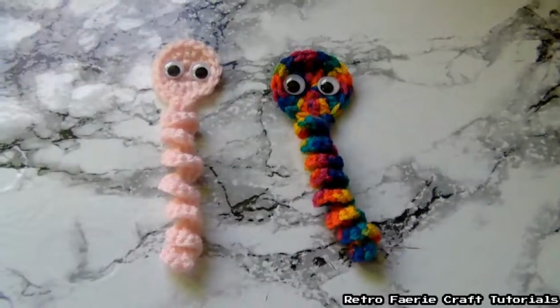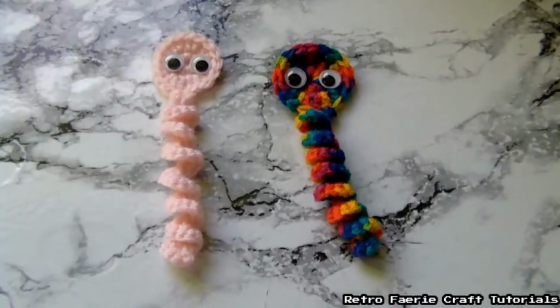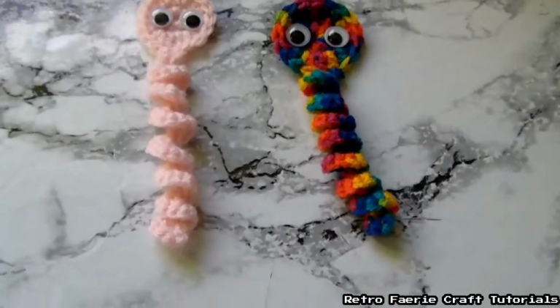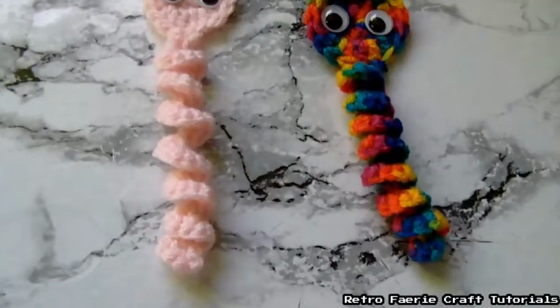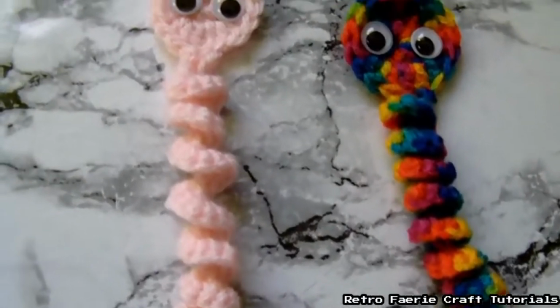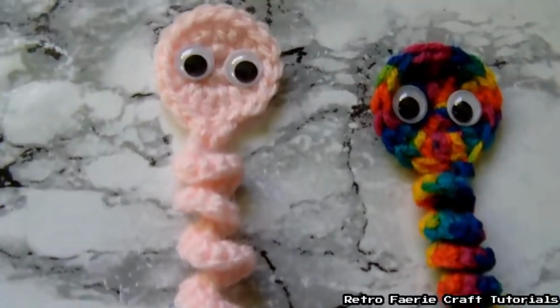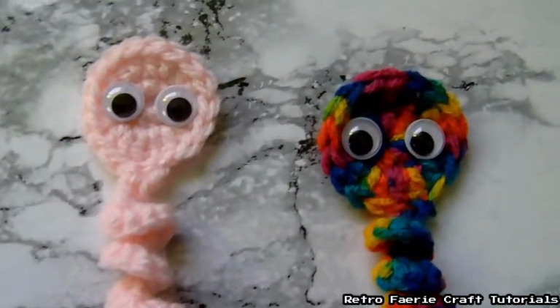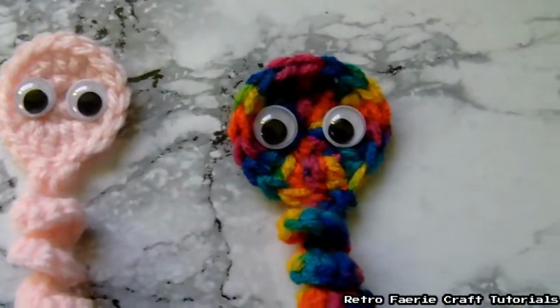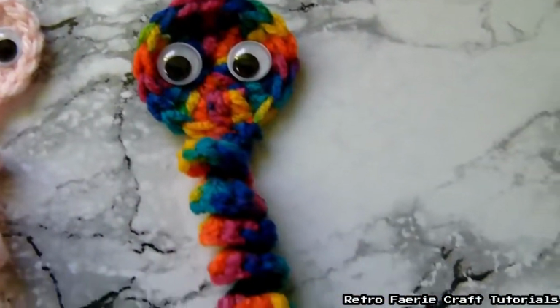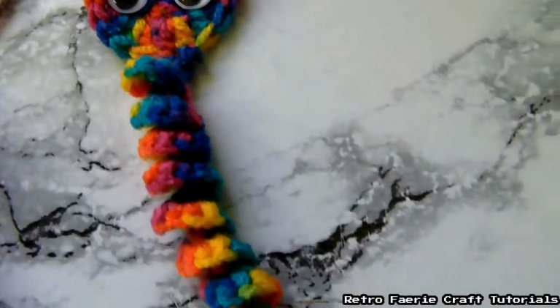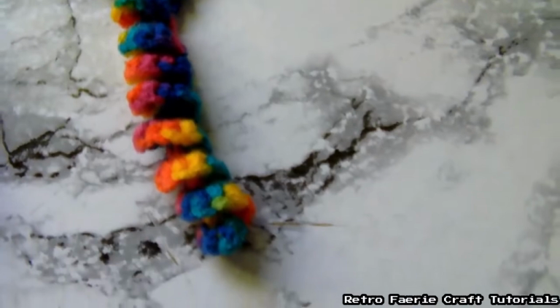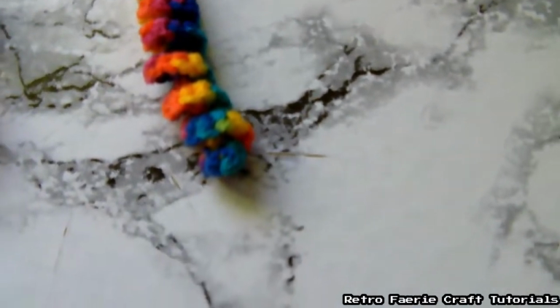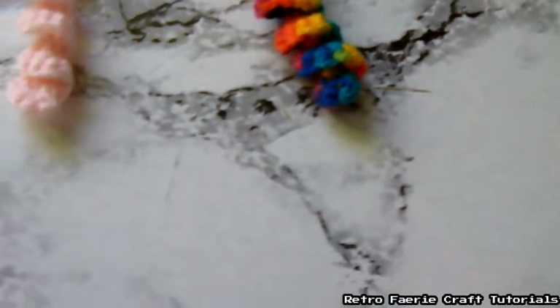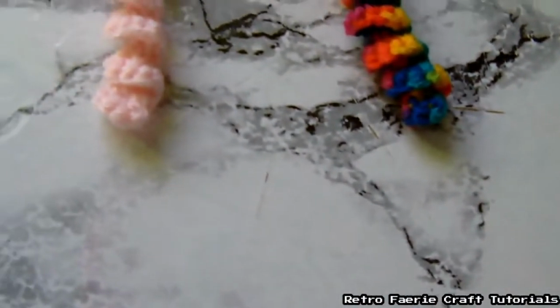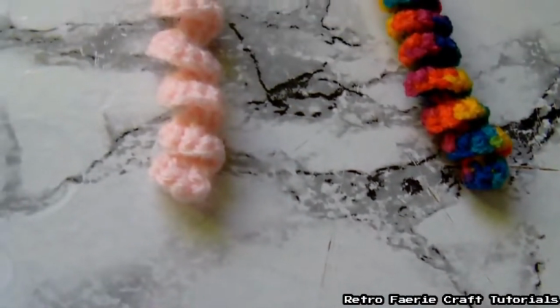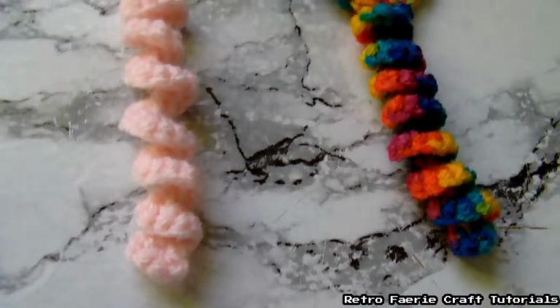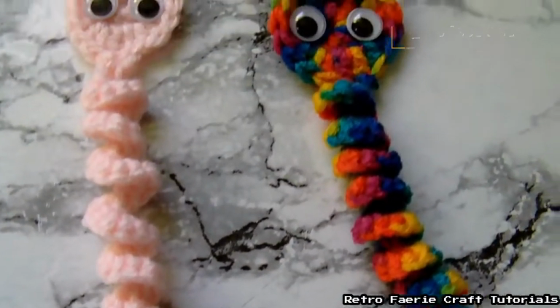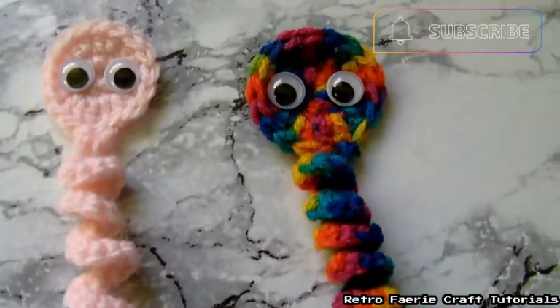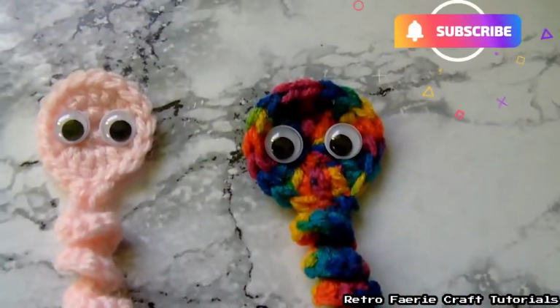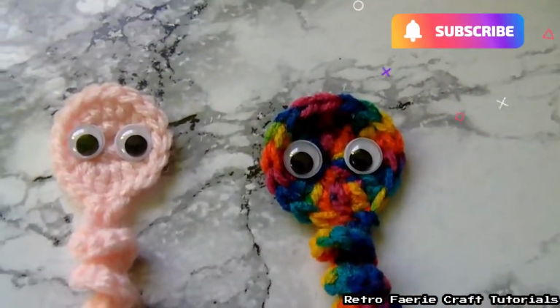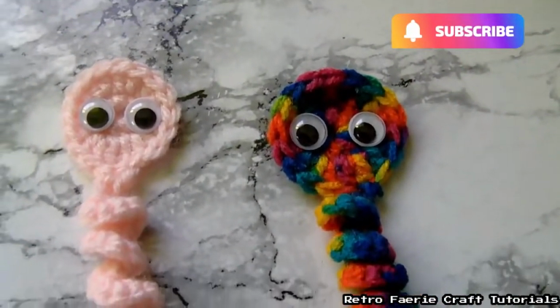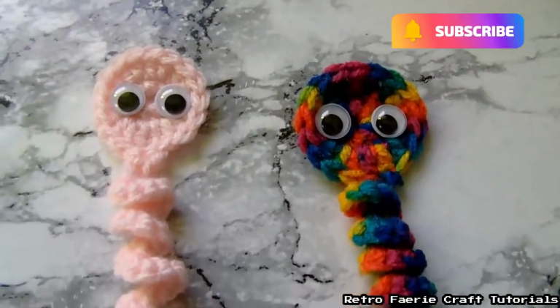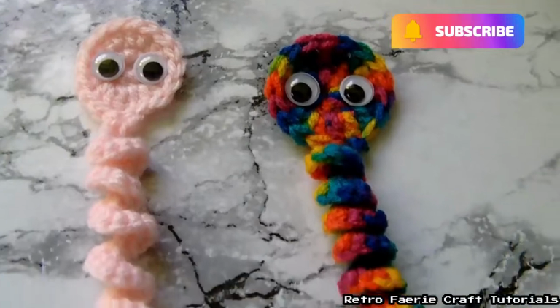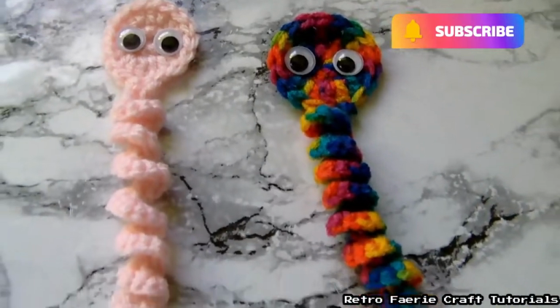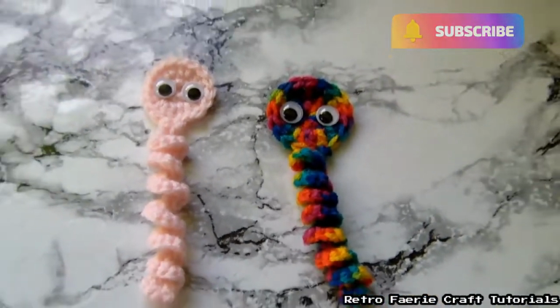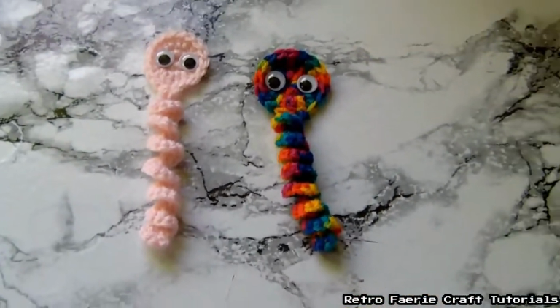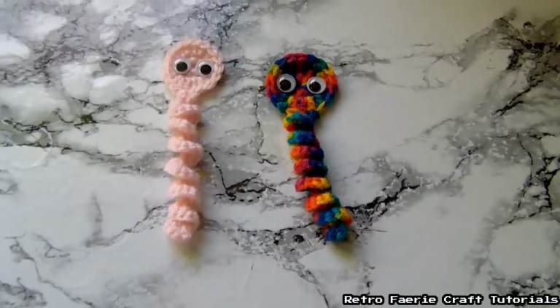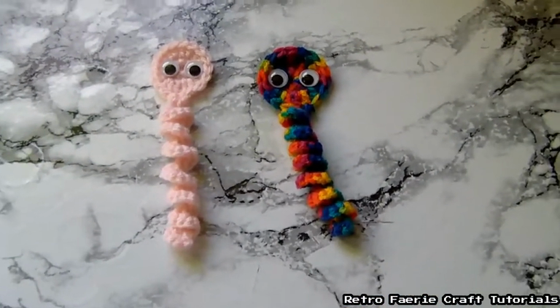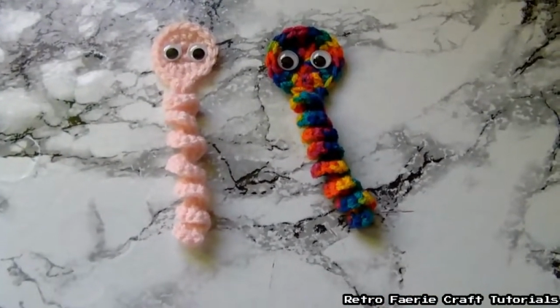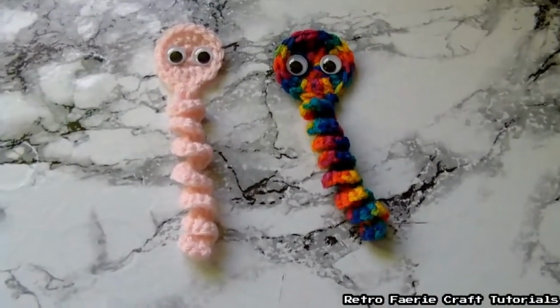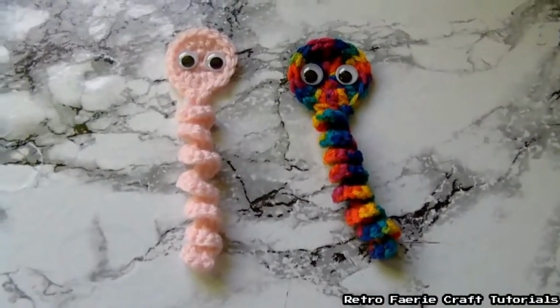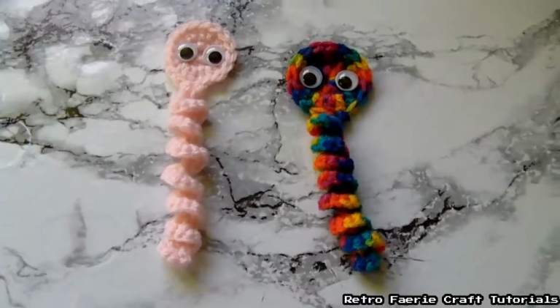Hiya! In this tutorial I'll be showing you how to make this Worry Worm. It's a really simple crochet item. You can add a keychain to it or a bag charm, you can carry them around with you — just pop them in your pocket. They make really cool gifts as well. These are really simple to make.